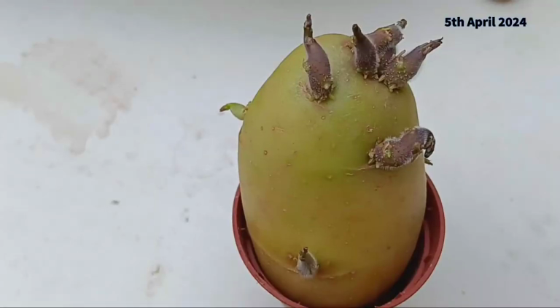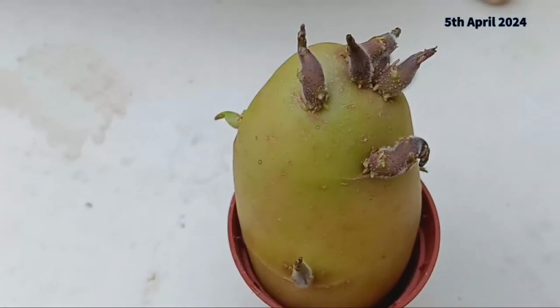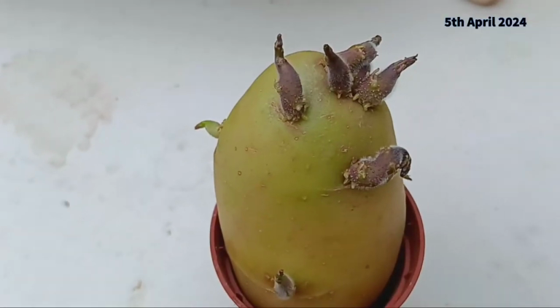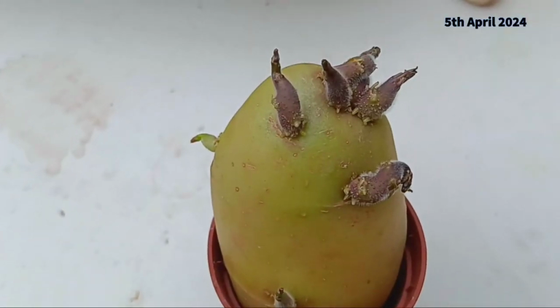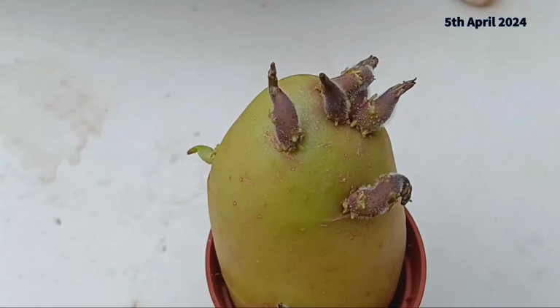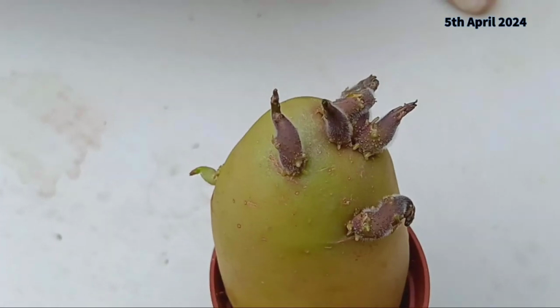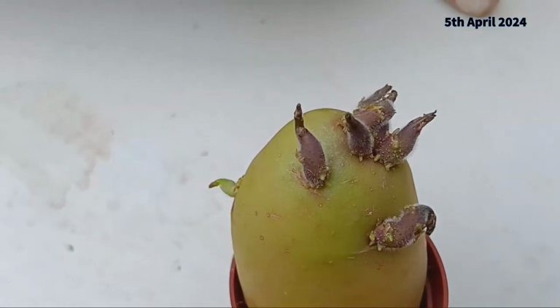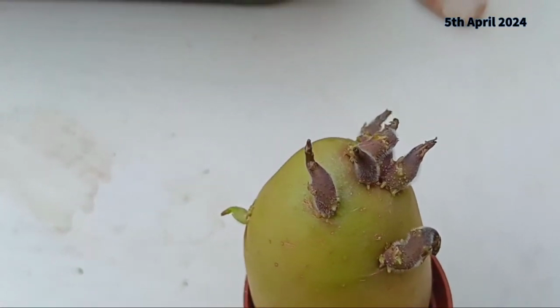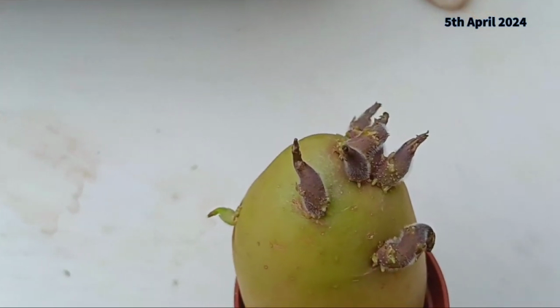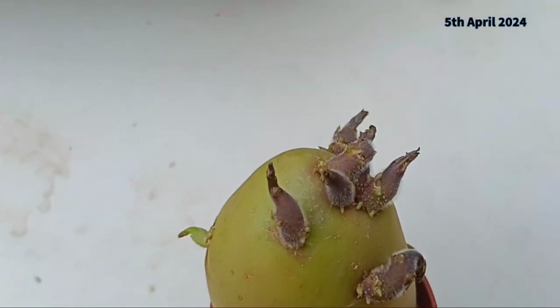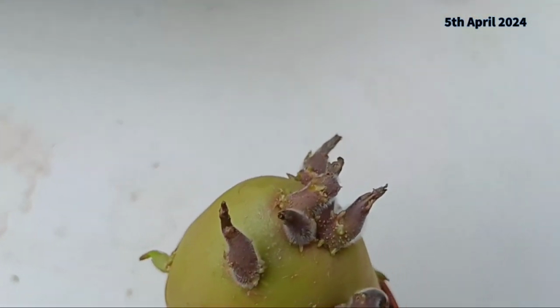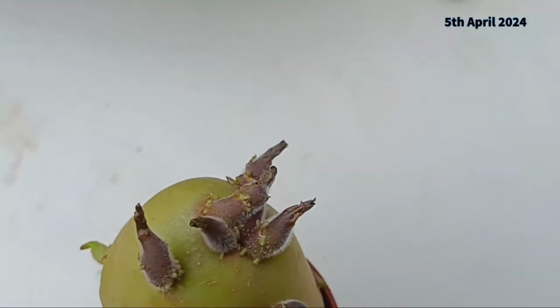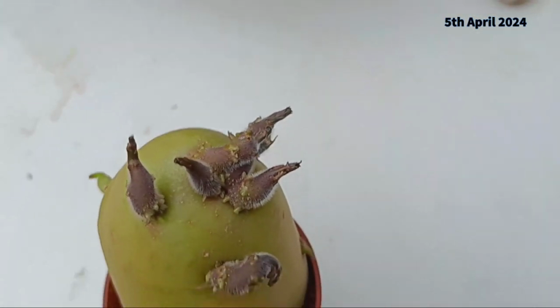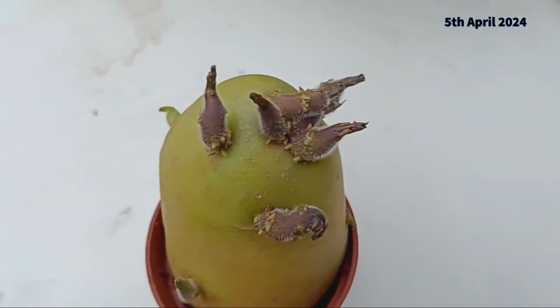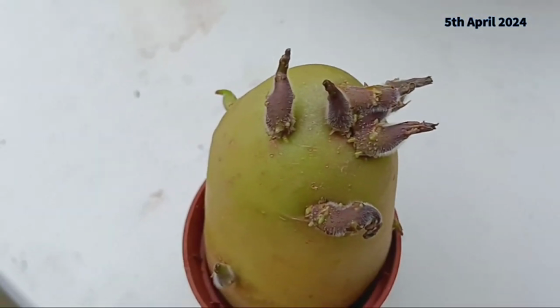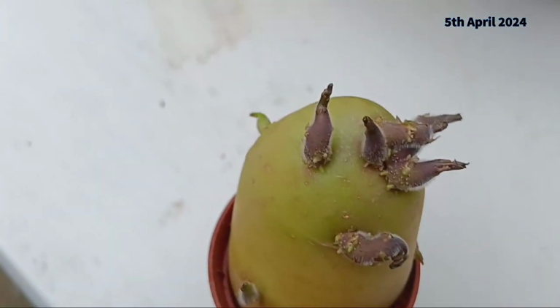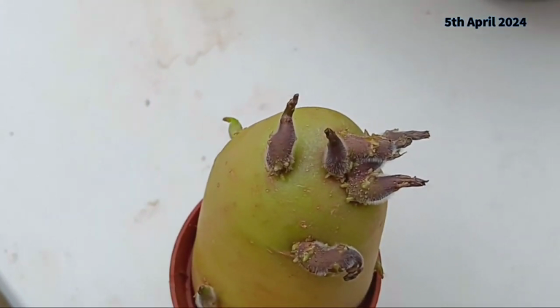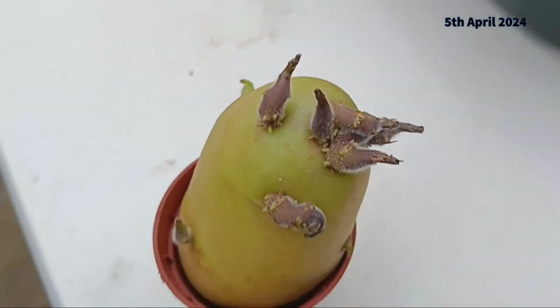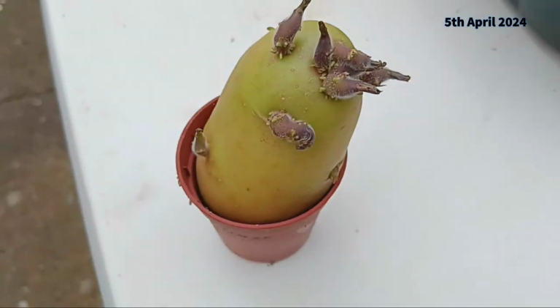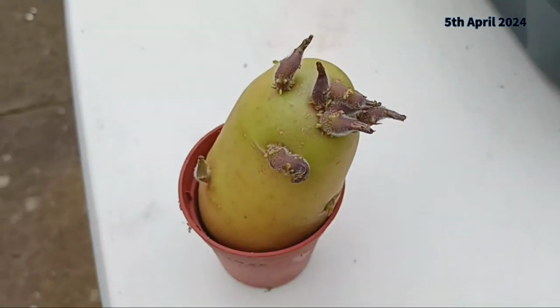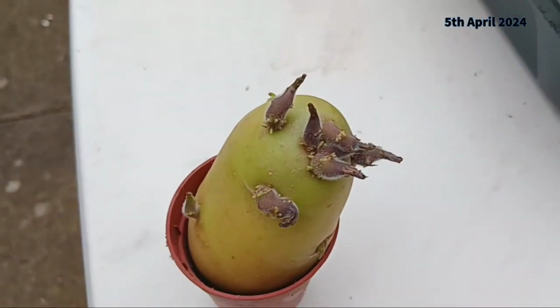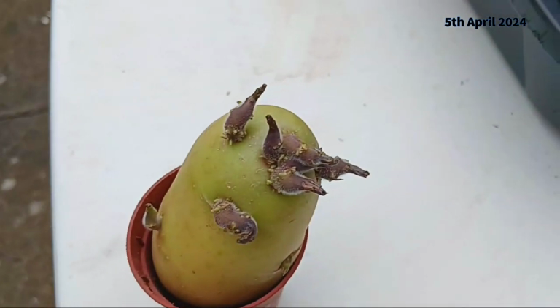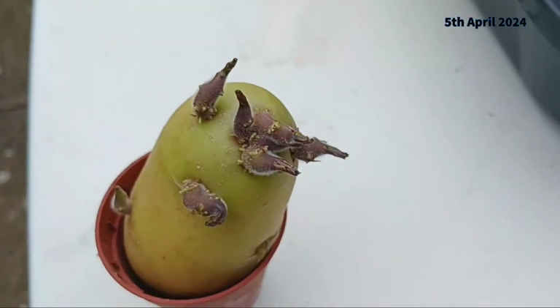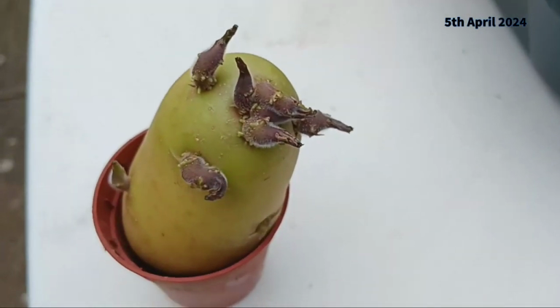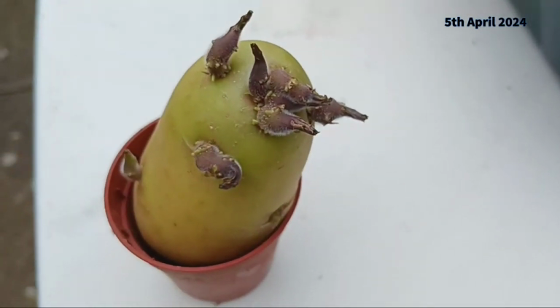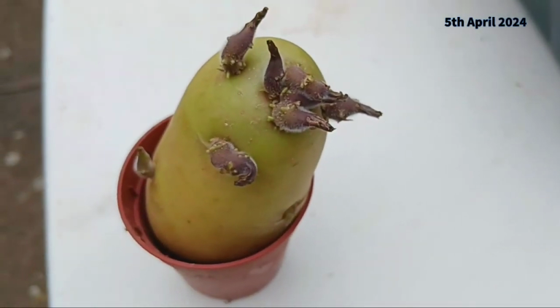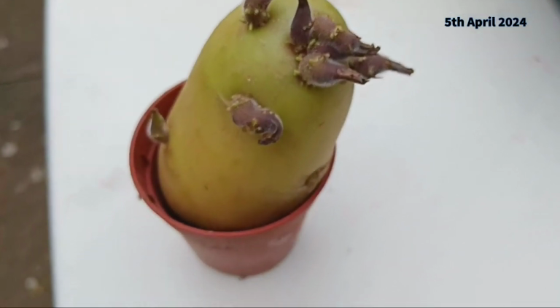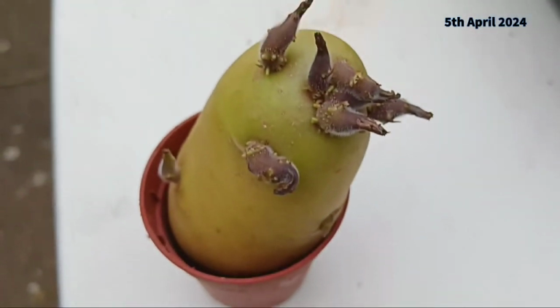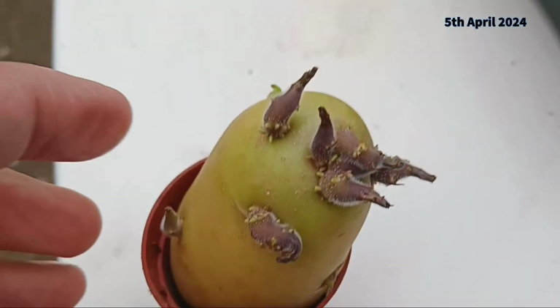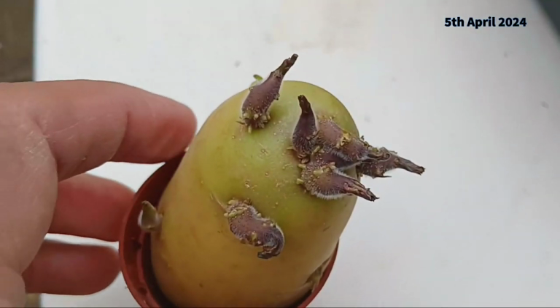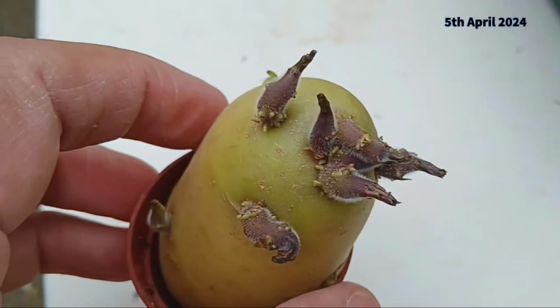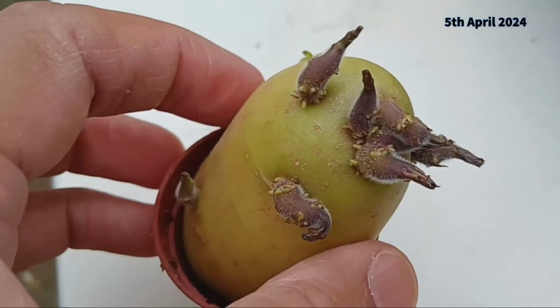The second experiment involves using potato chits as slips, much like you would with sweet potatoes. It's a bit unconventional, but who knows — it might just yield some interesting results.